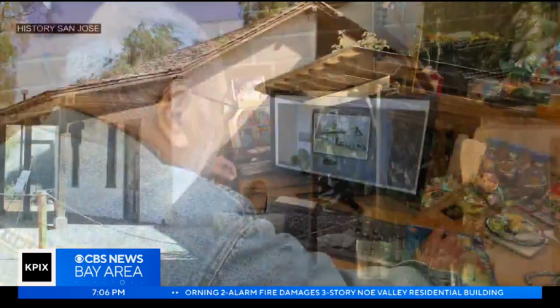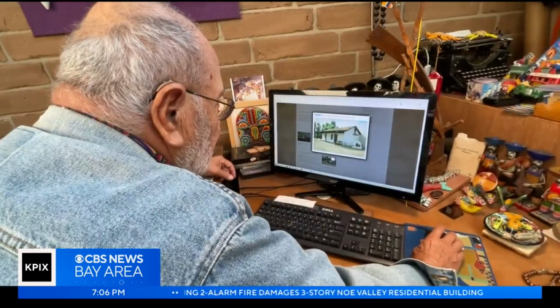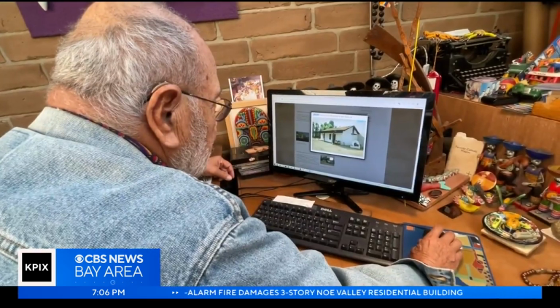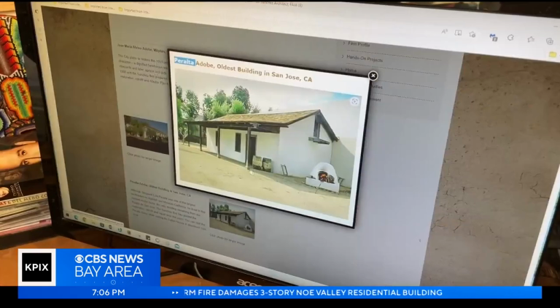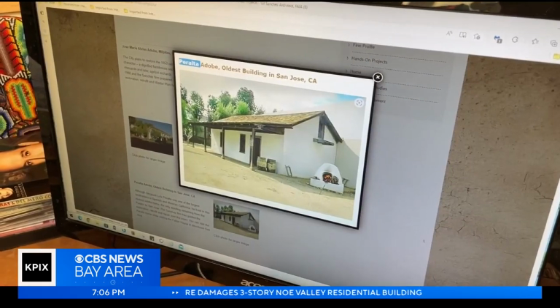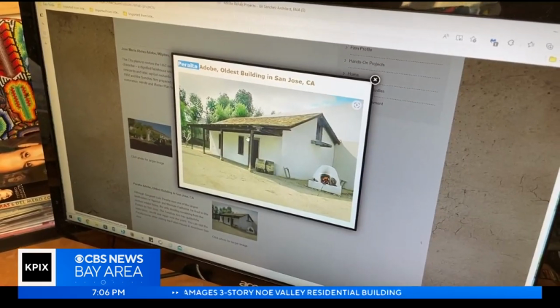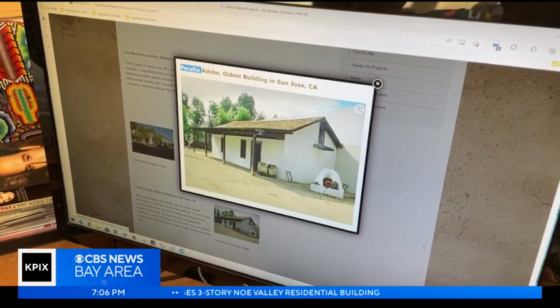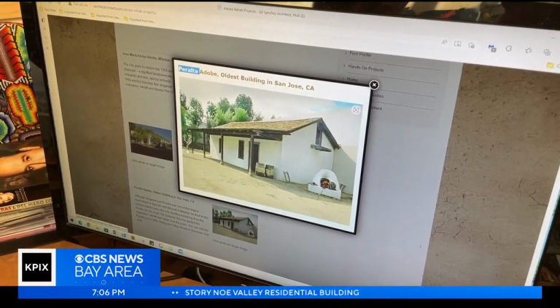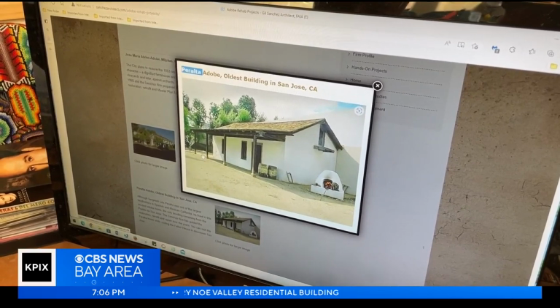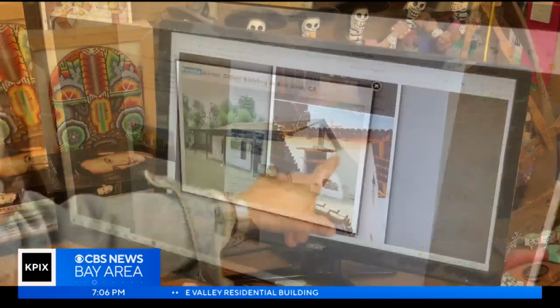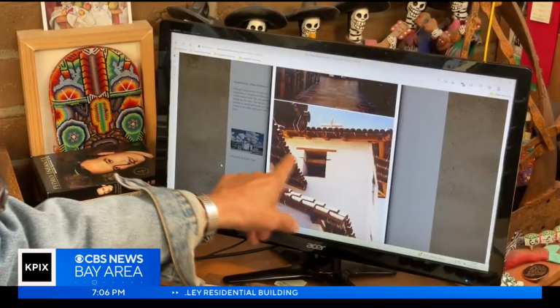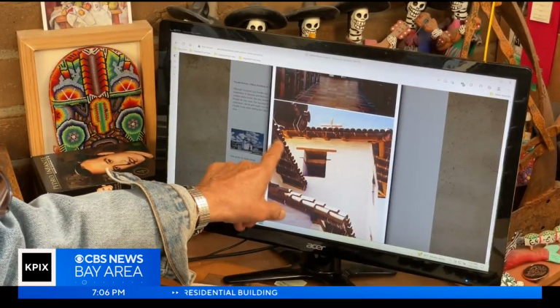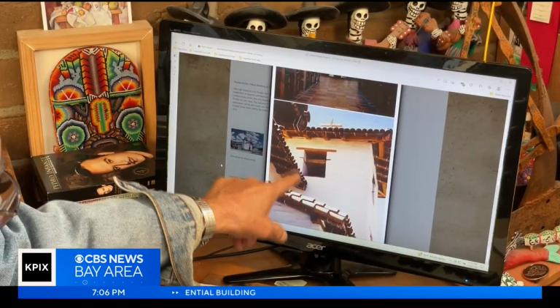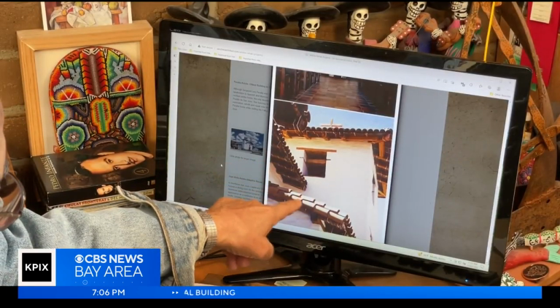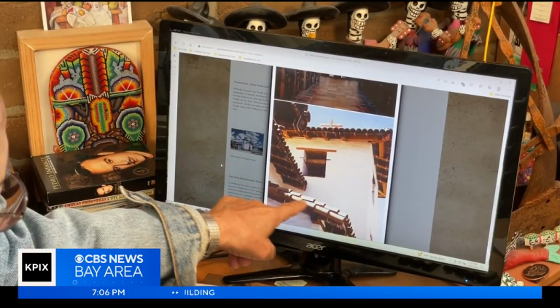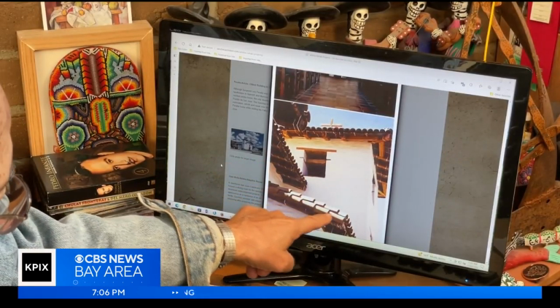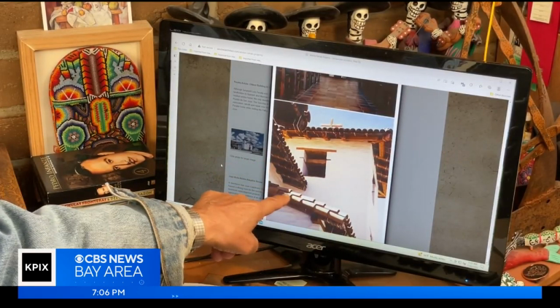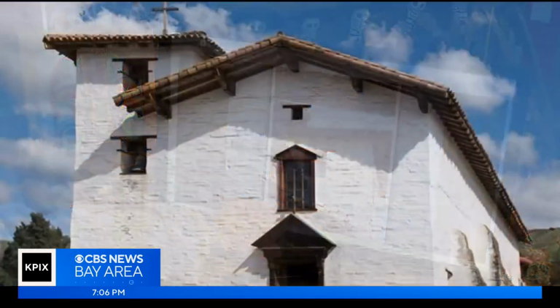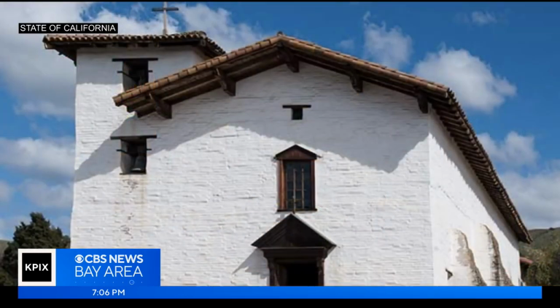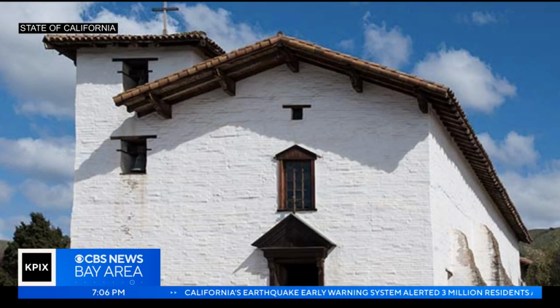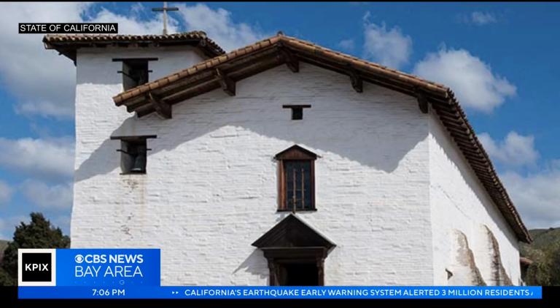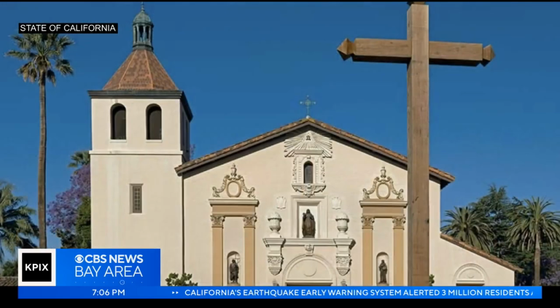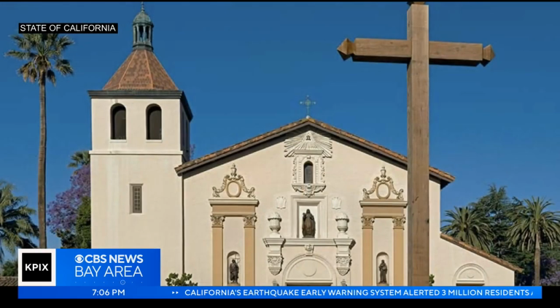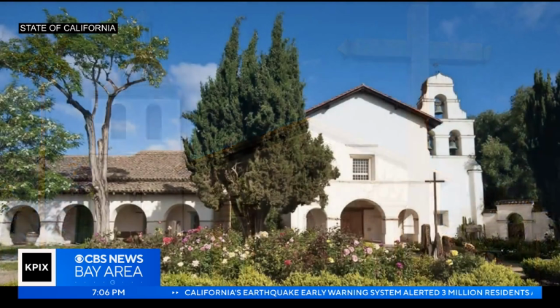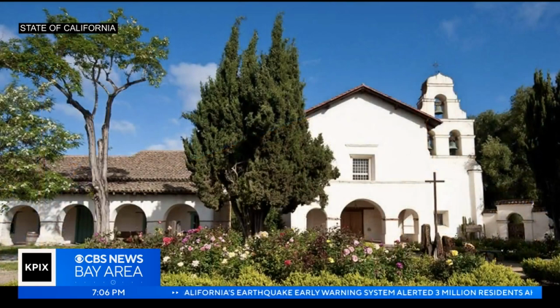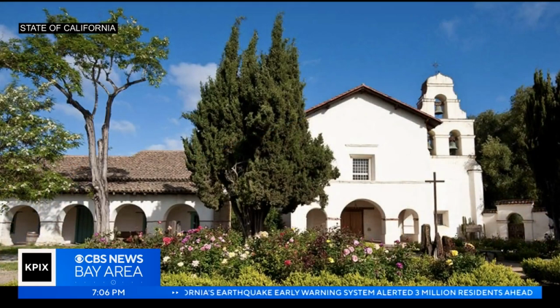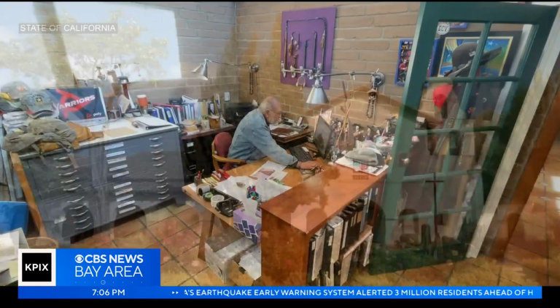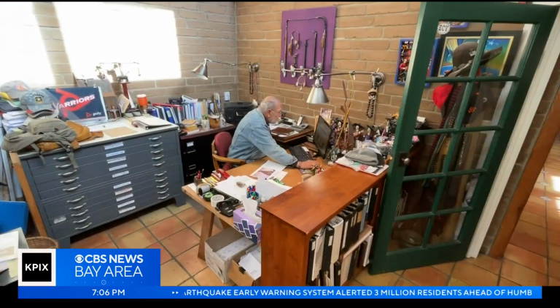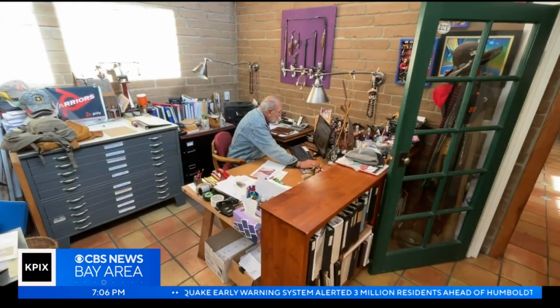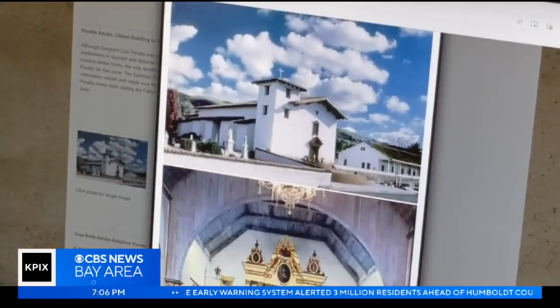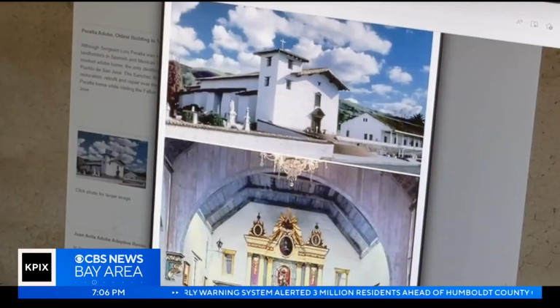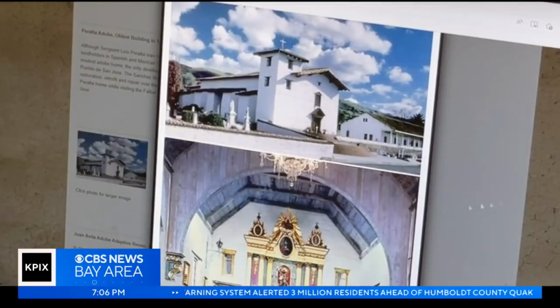He reconstructed everything according to what was found in the building. Since then, he's worked on 45 major projects, including missions San Jose, Santa Clara, San Juan Bautista, and others throughout California and the Southwest.